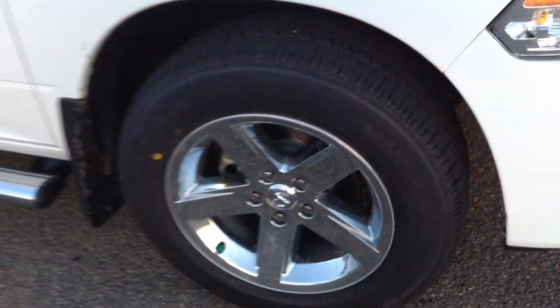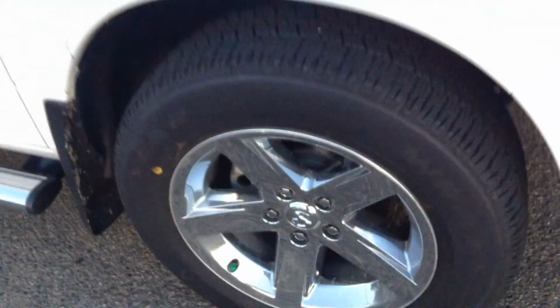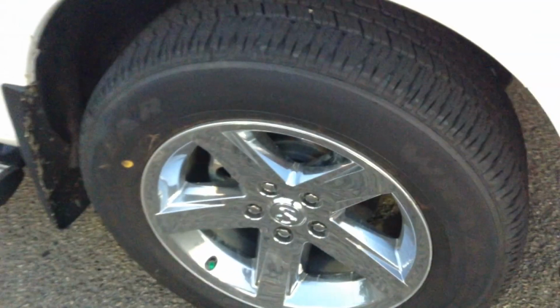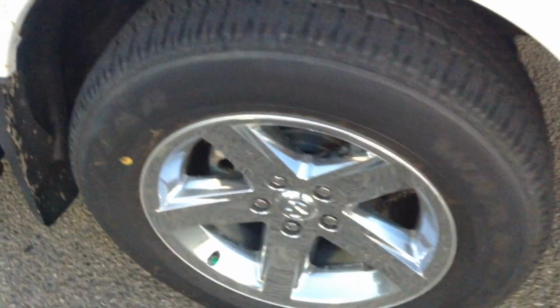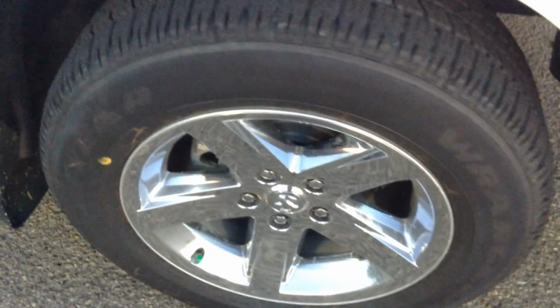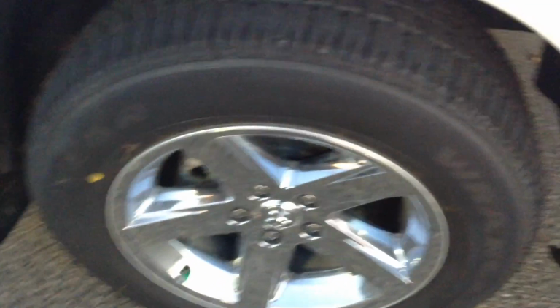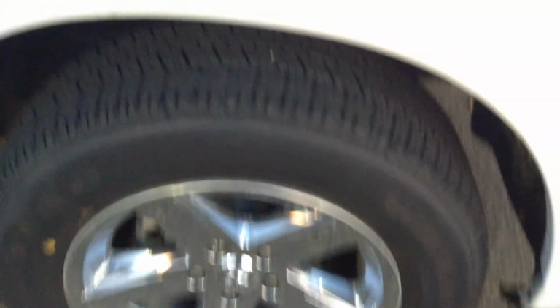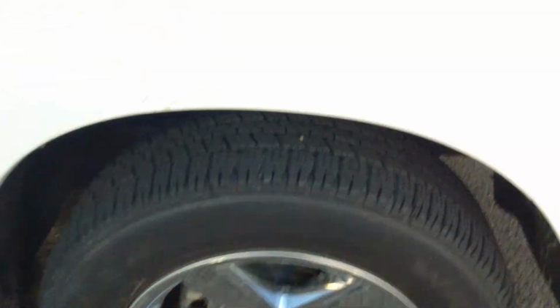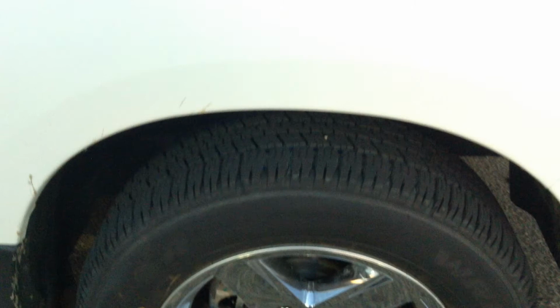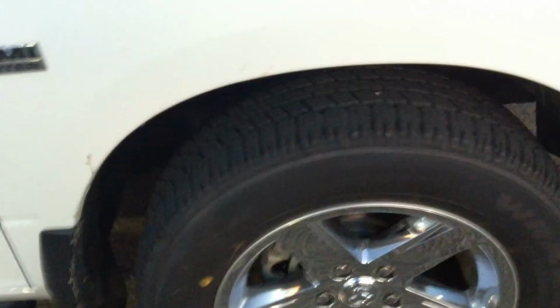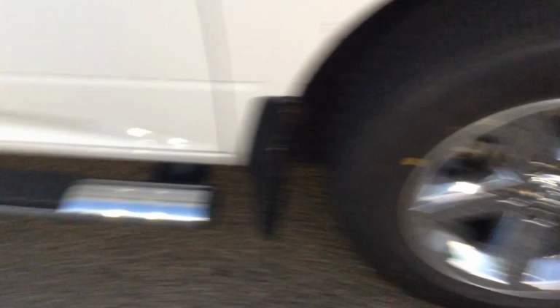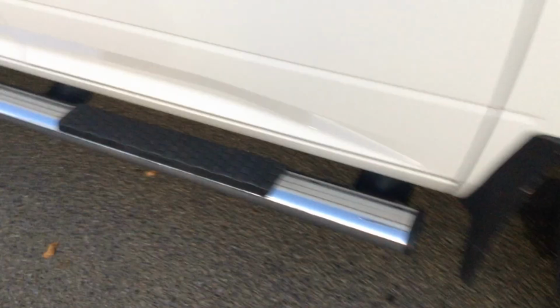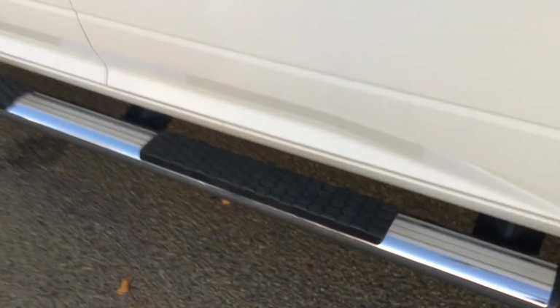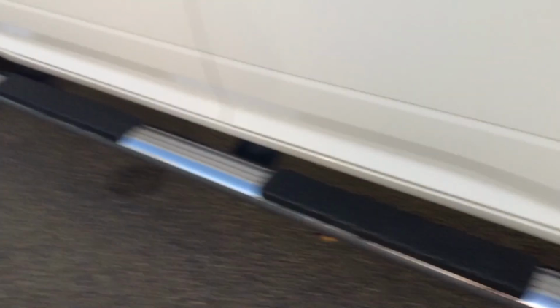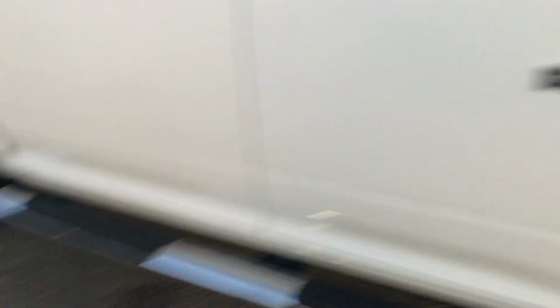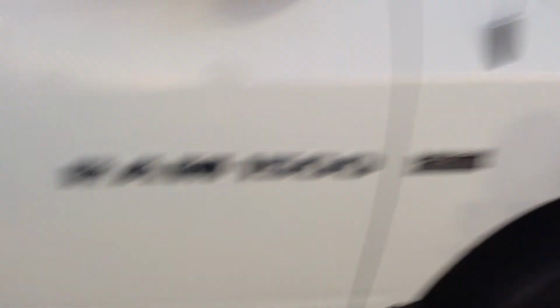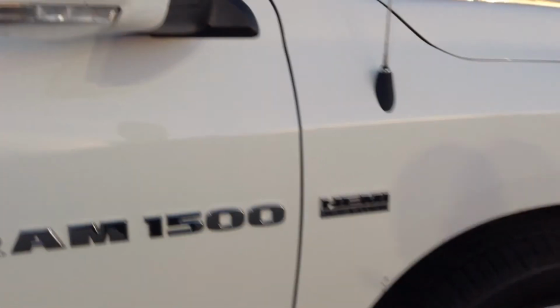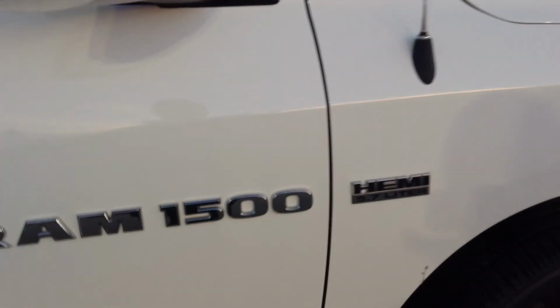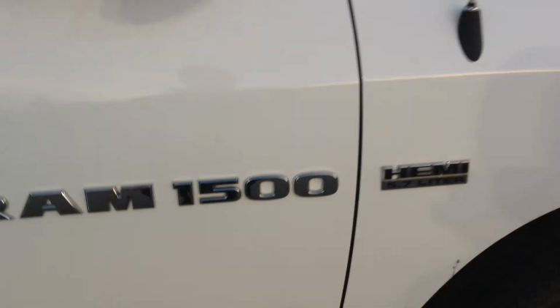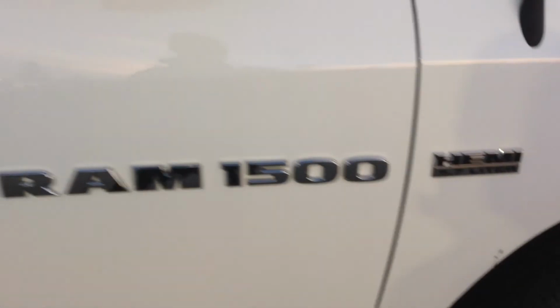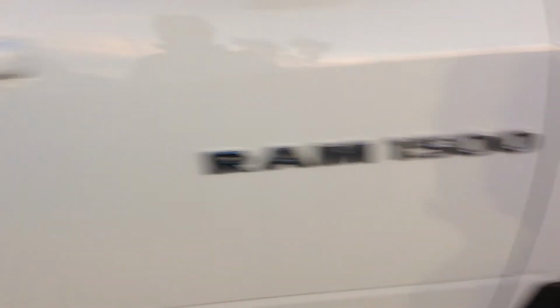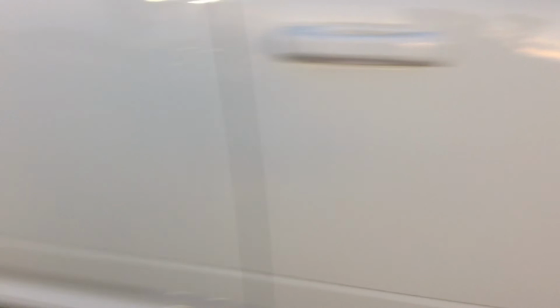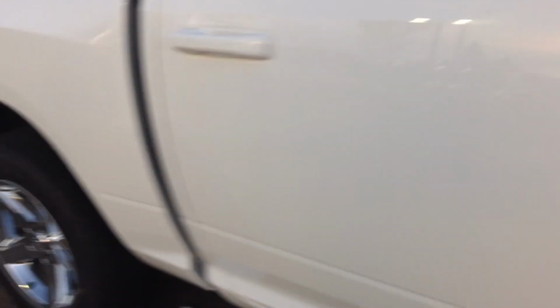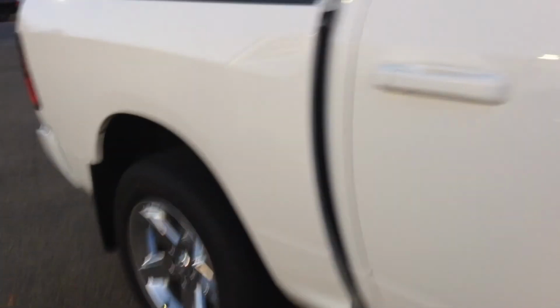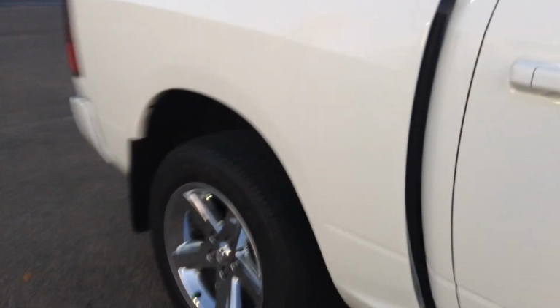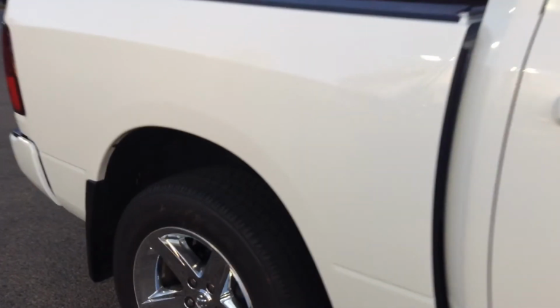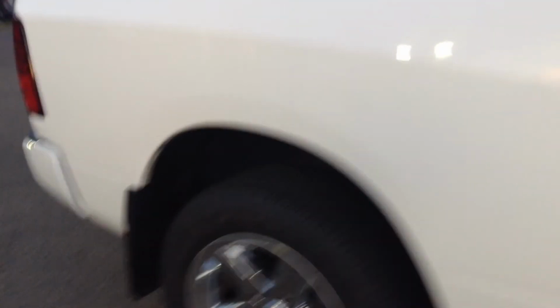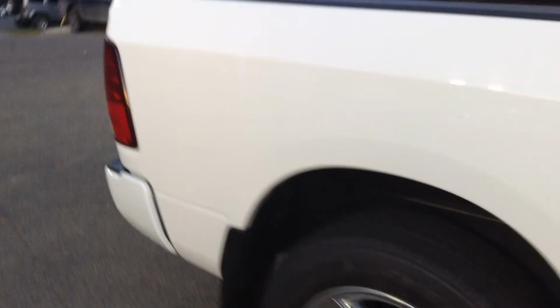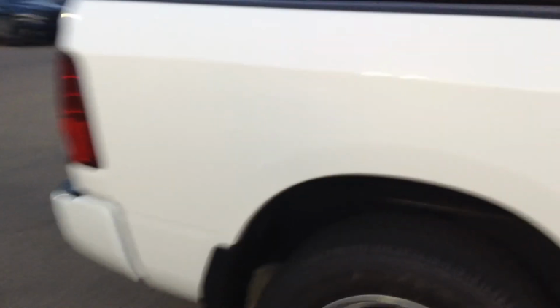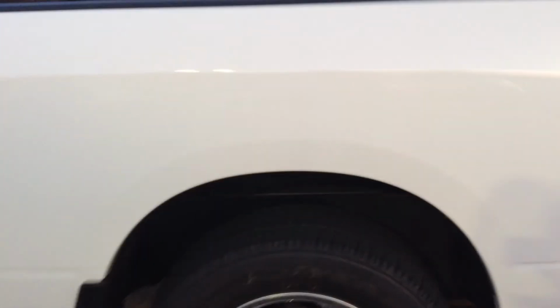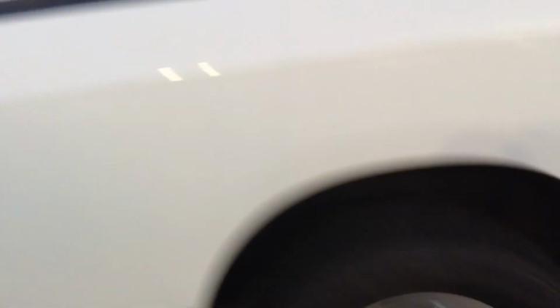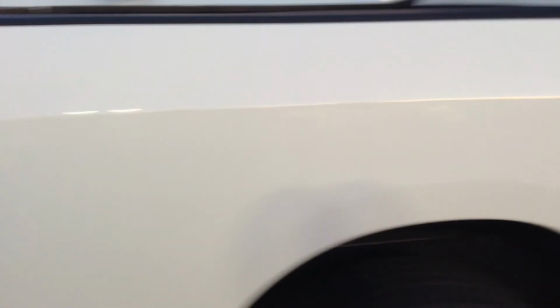As you can see, you got beautiful chrome rims on there, there's still tons of tread left on the tires. You got your side steps on both sides. This is the Hemi, so it's got 395 horsepower as well as 410 pounds of torque in there.